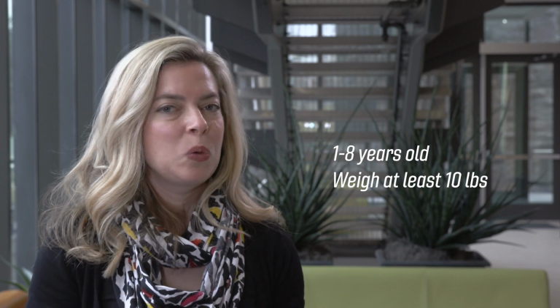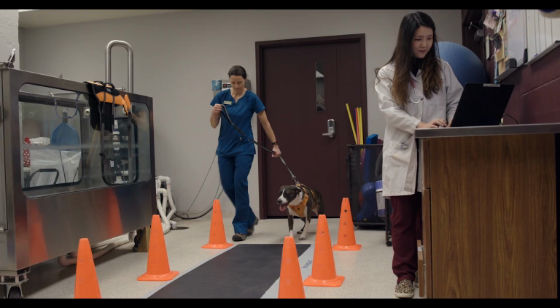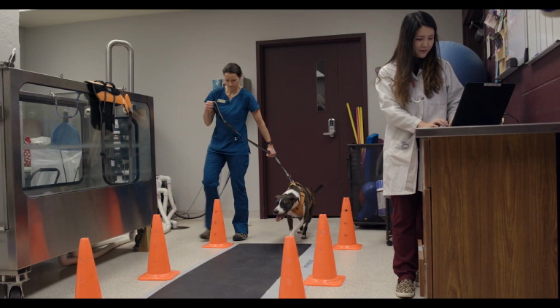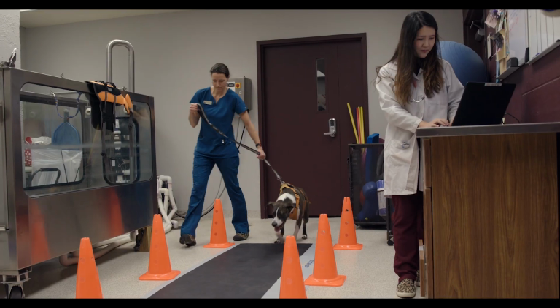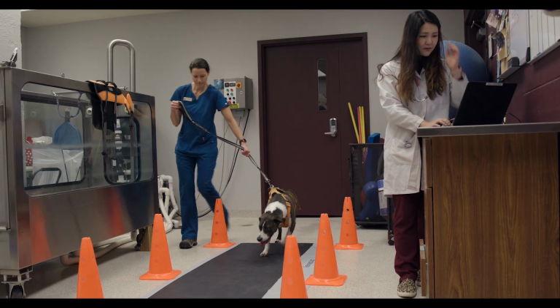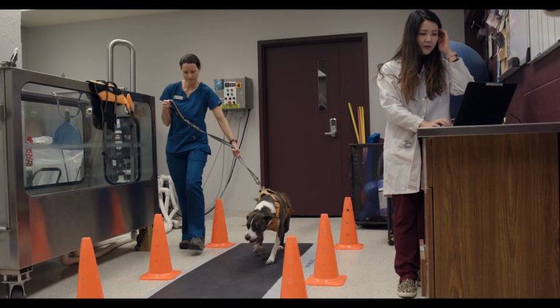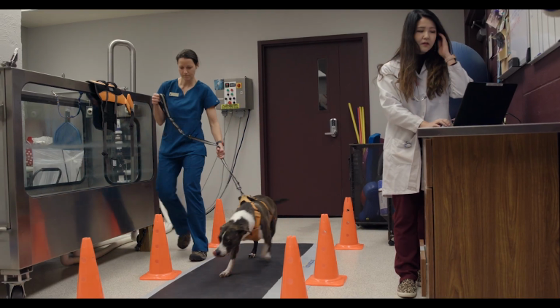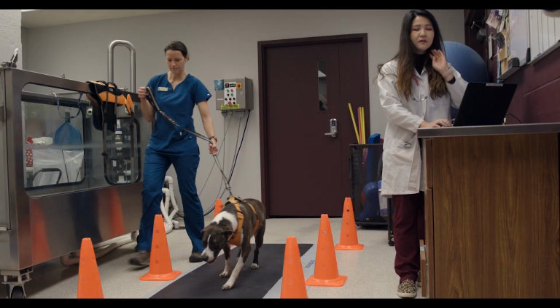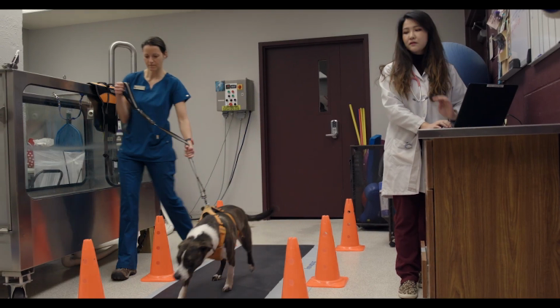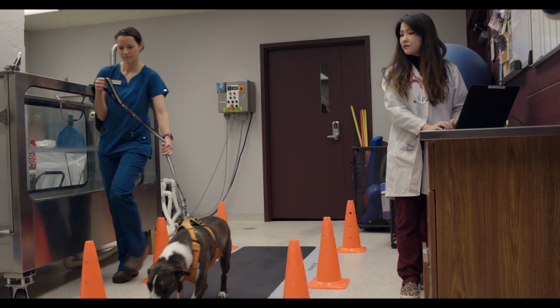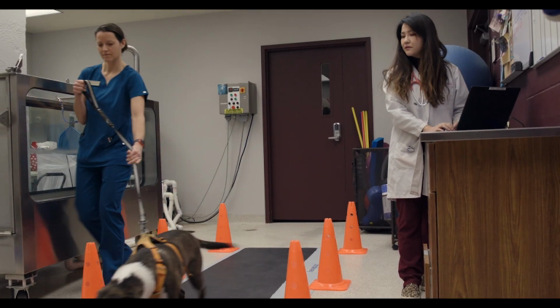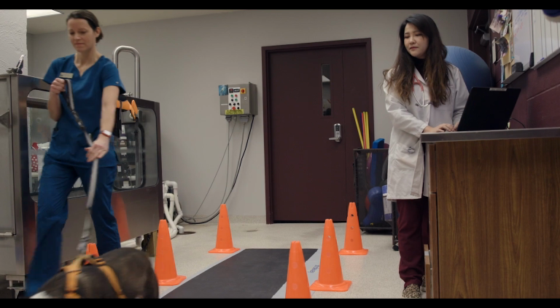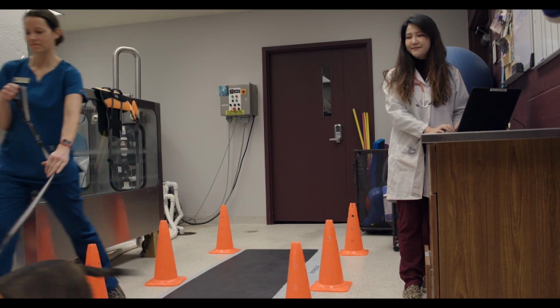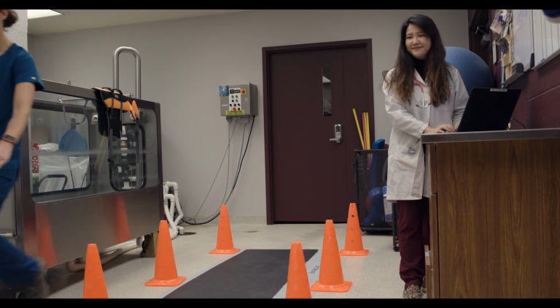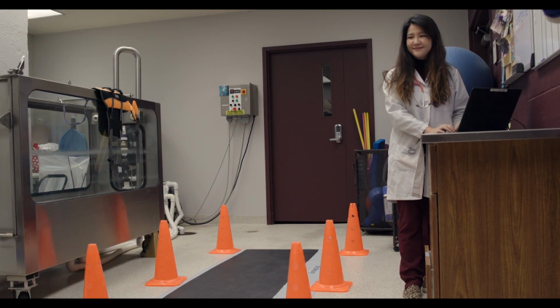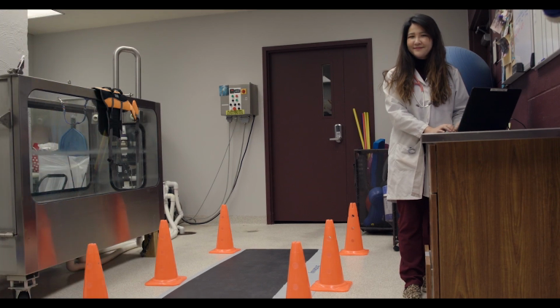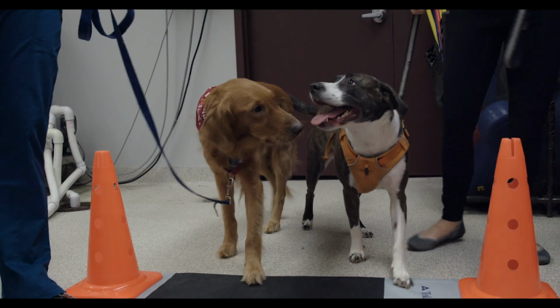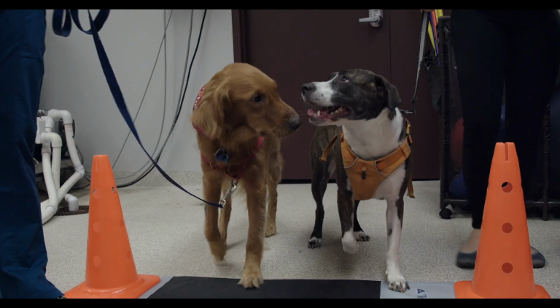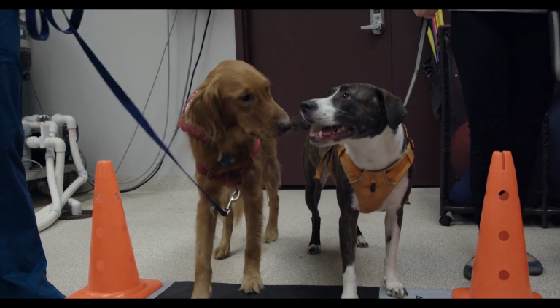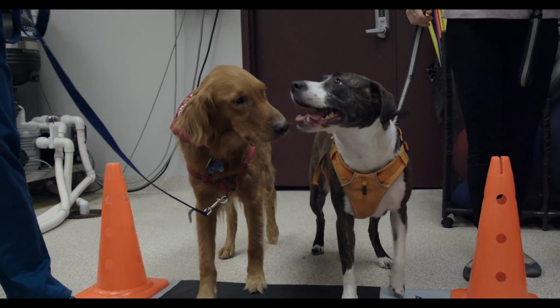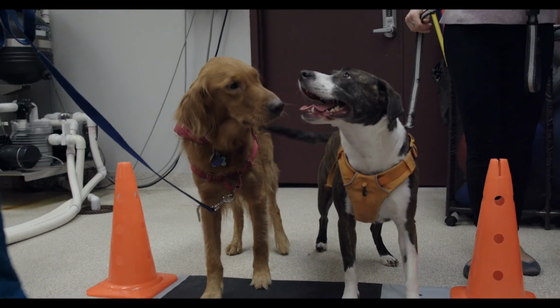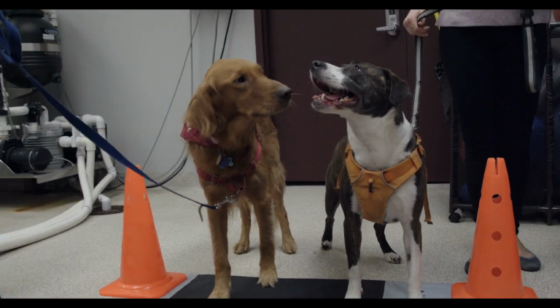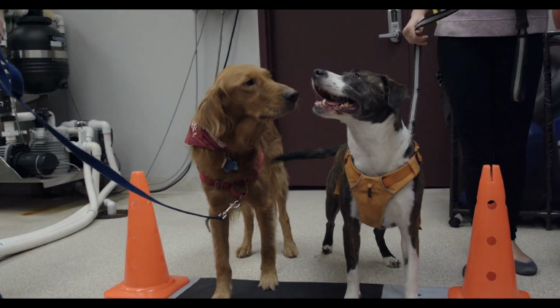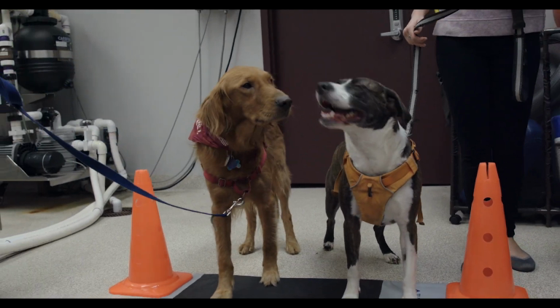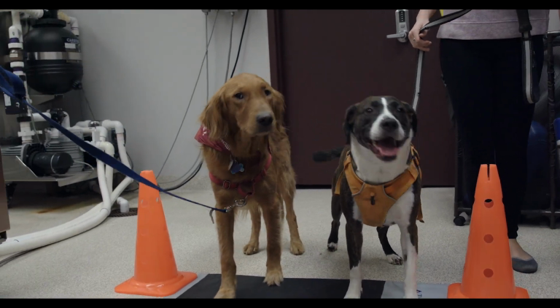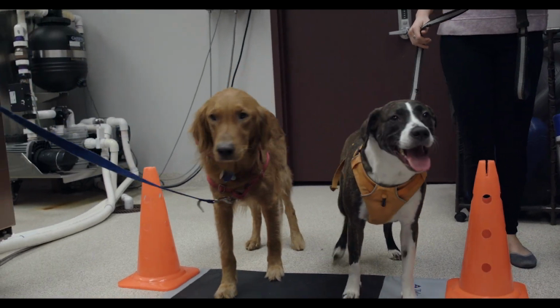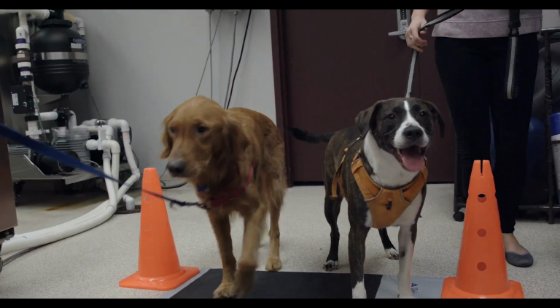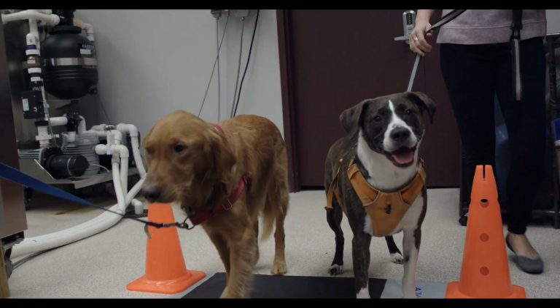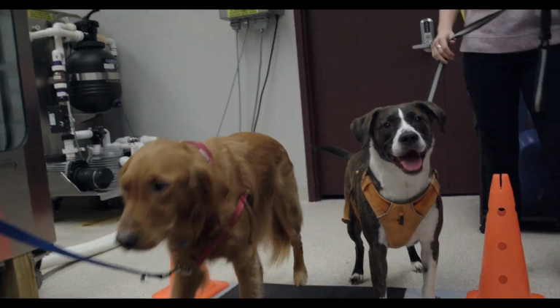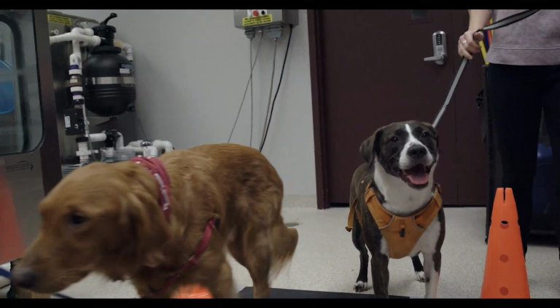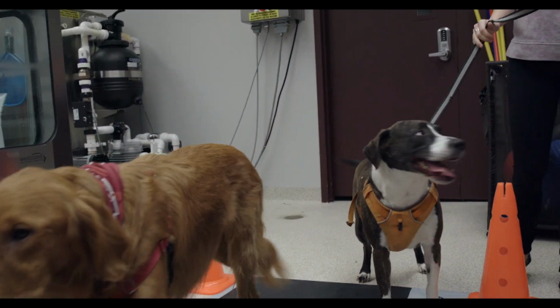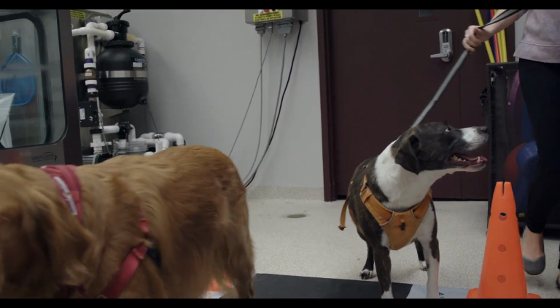We think that most dogs will be pretty happy to enroll. Not only do they get to hang out with our team of cool specialists, but they also get to go for a walk.